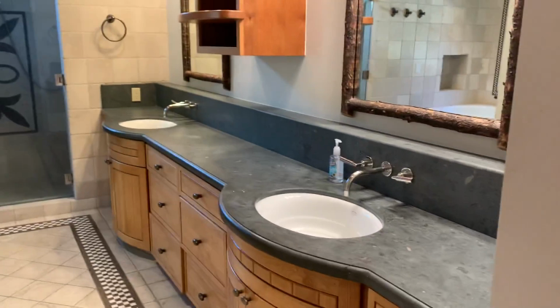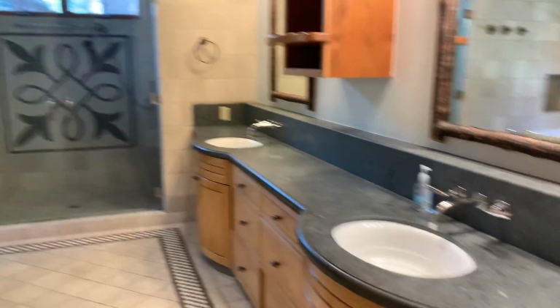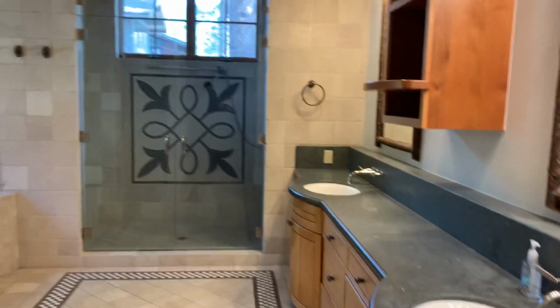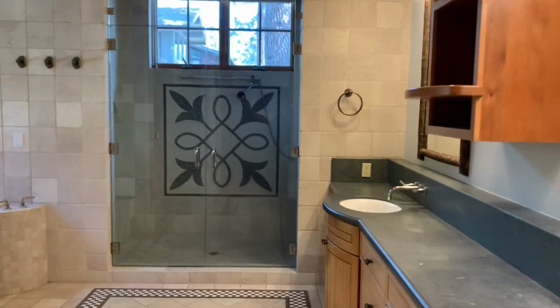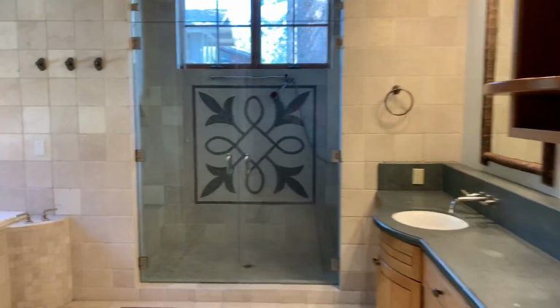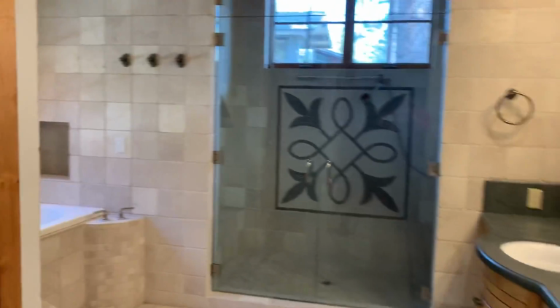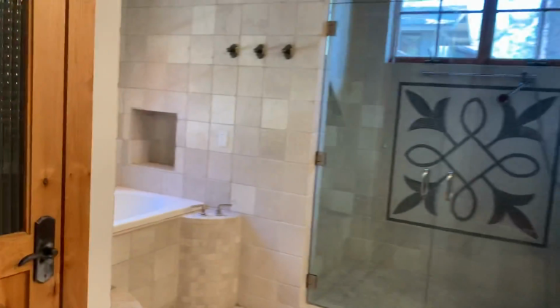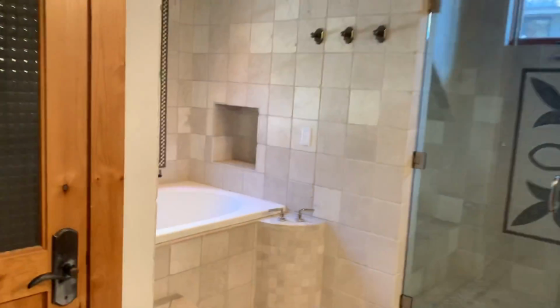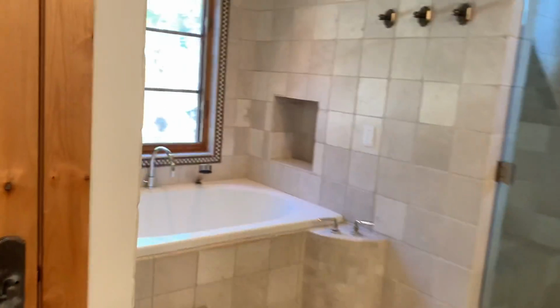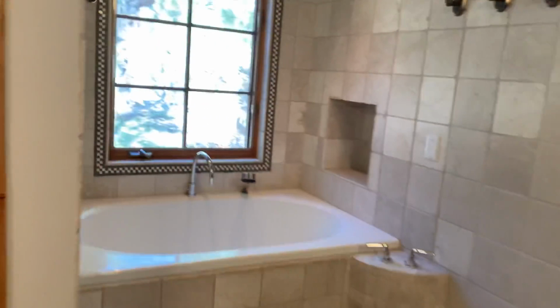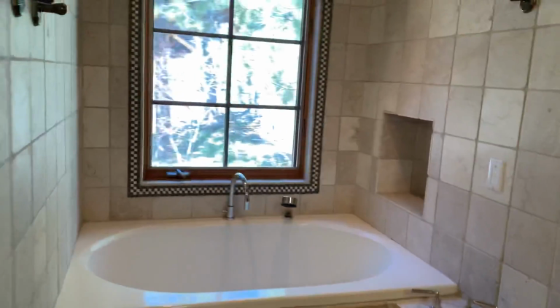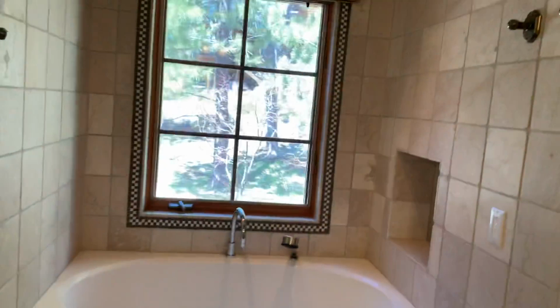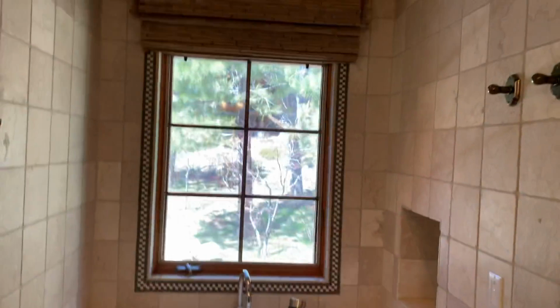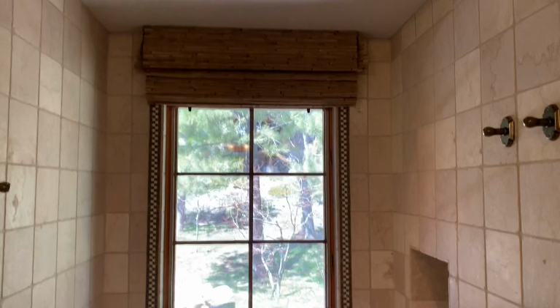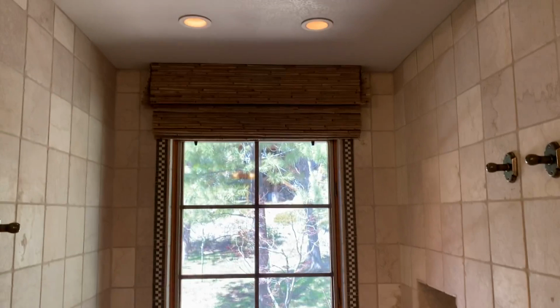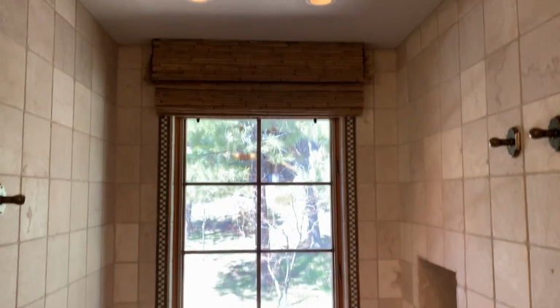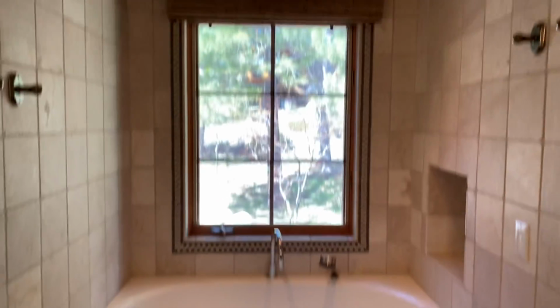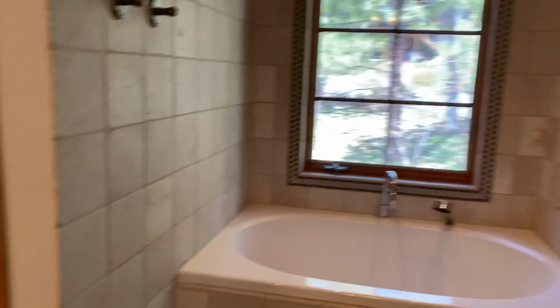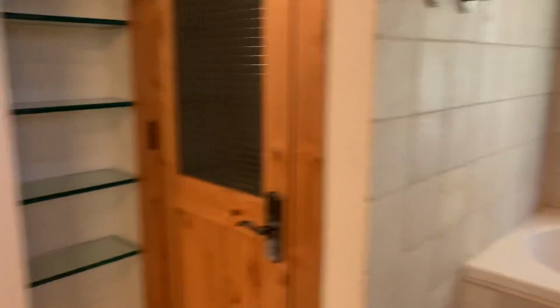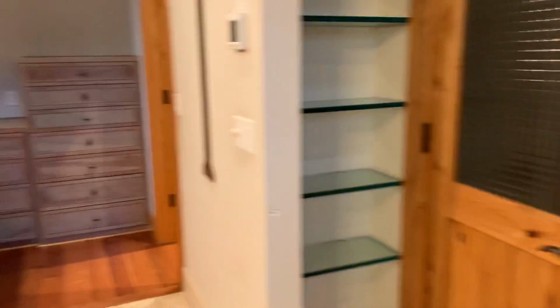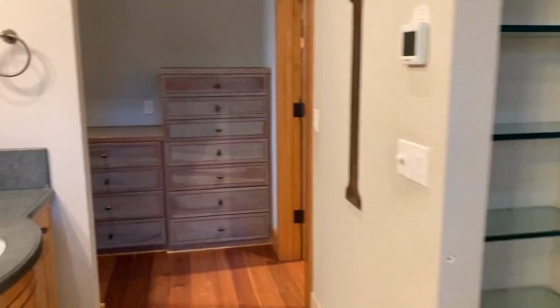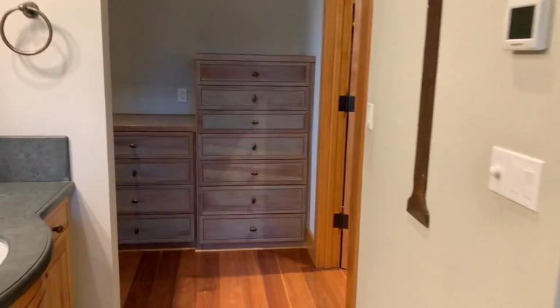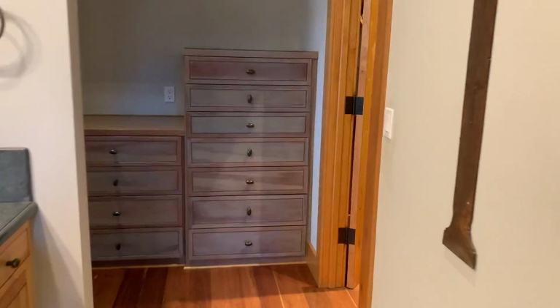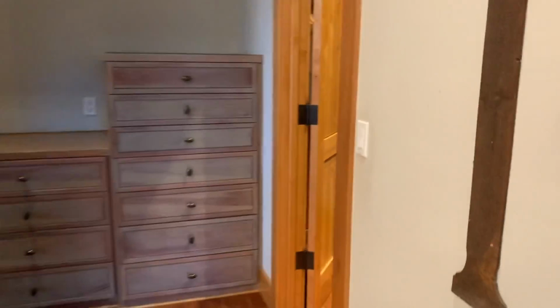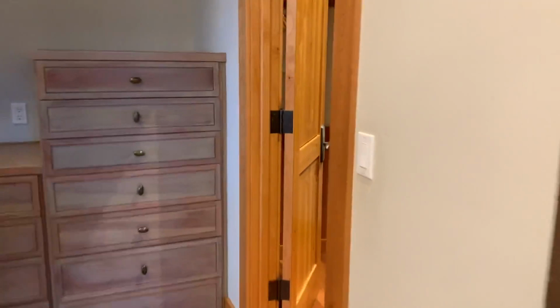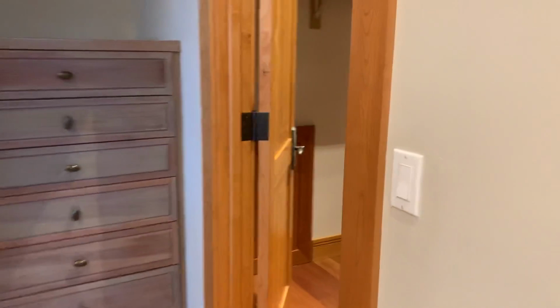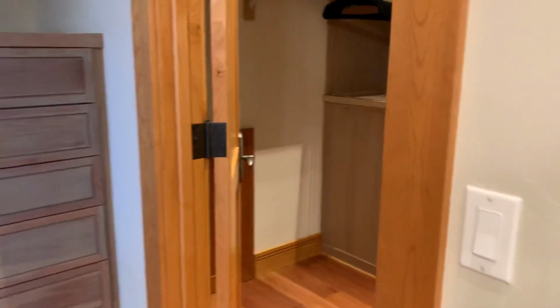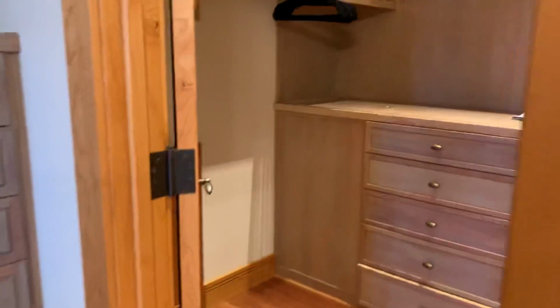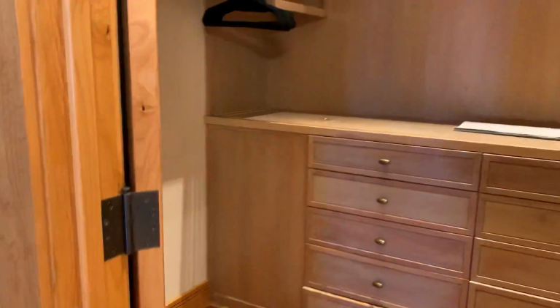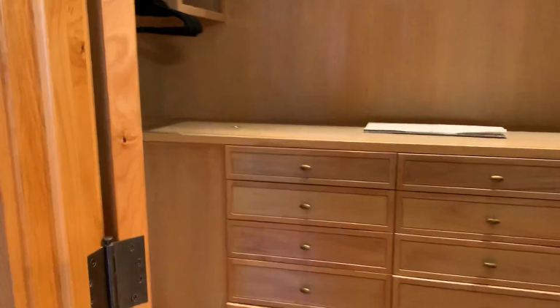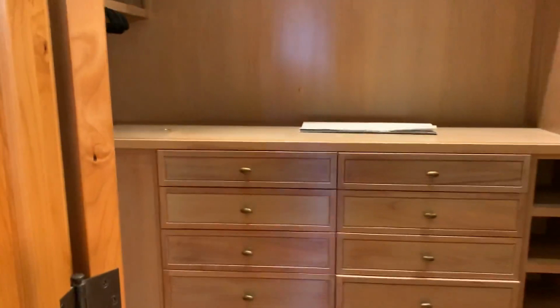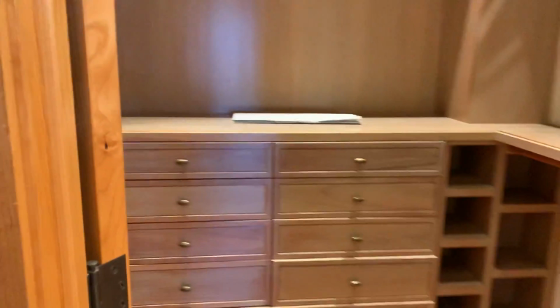Master bath — nice size. This home's all tricked out, very nice. Six beds, five baths, built in 2001, and just shy of 4,000 square feet. It's a killer house.